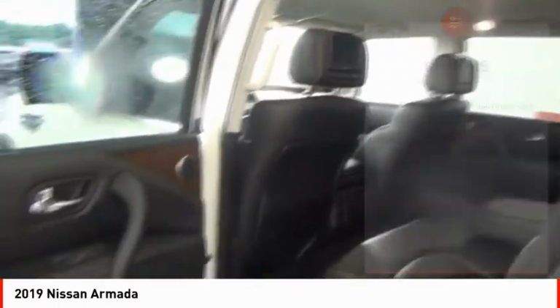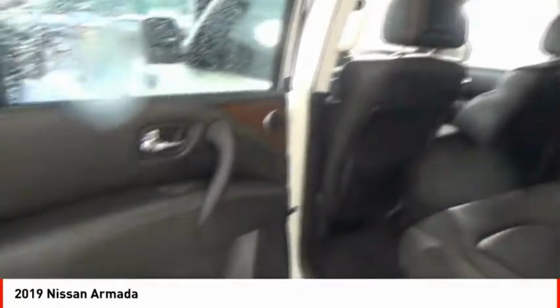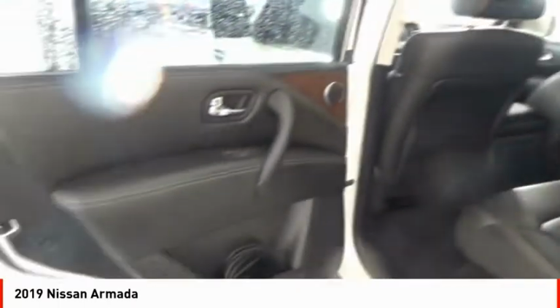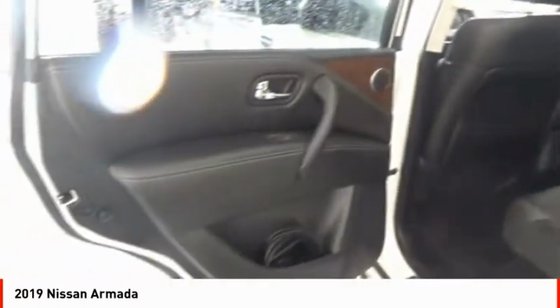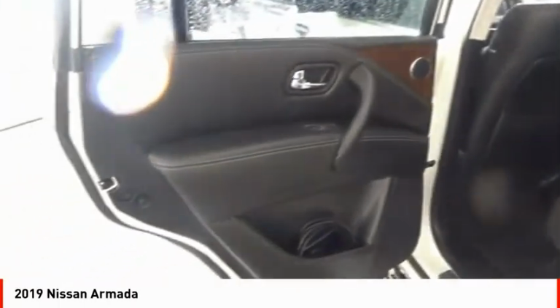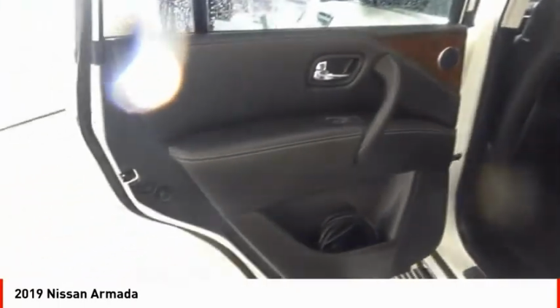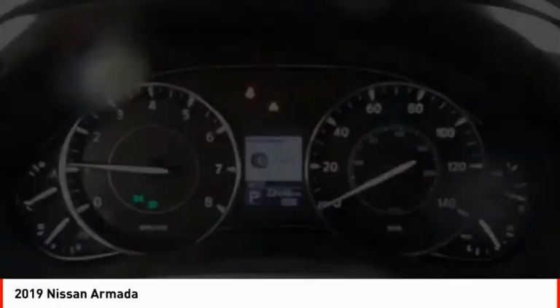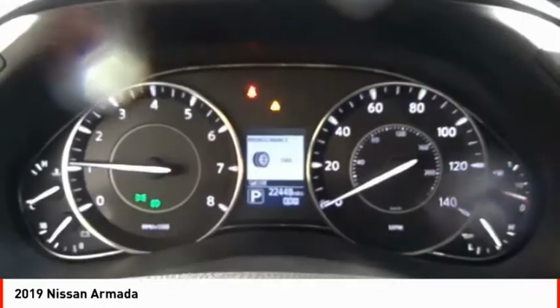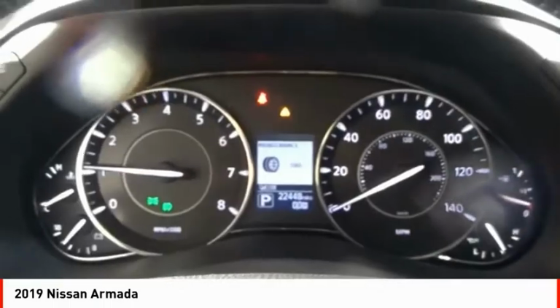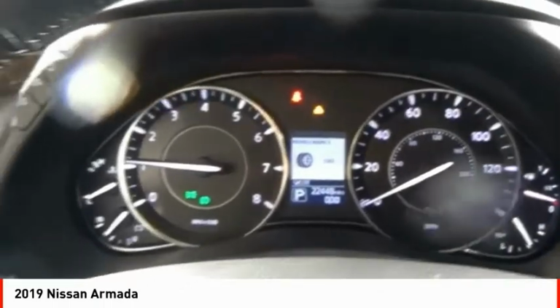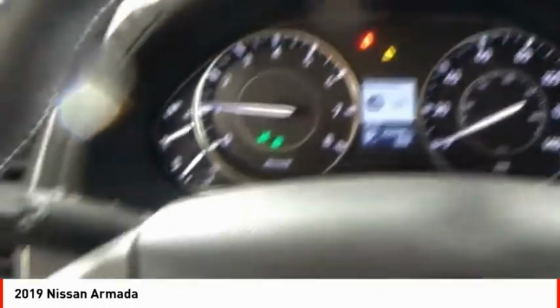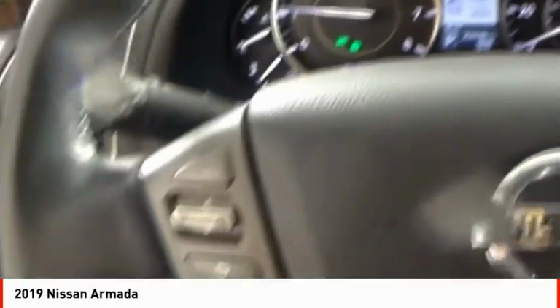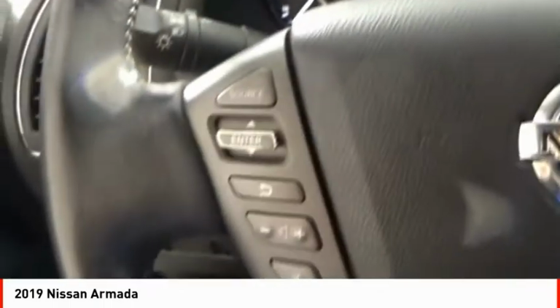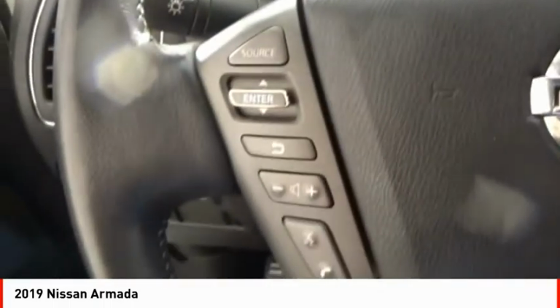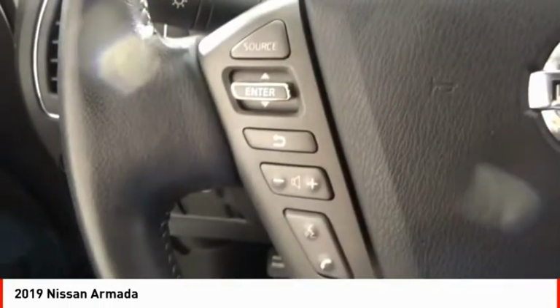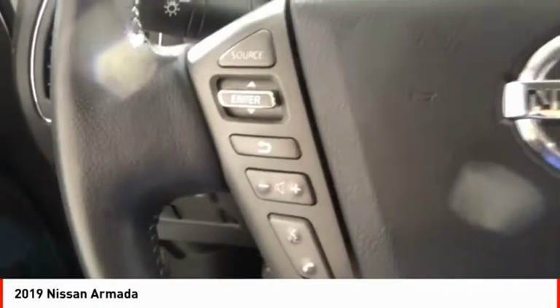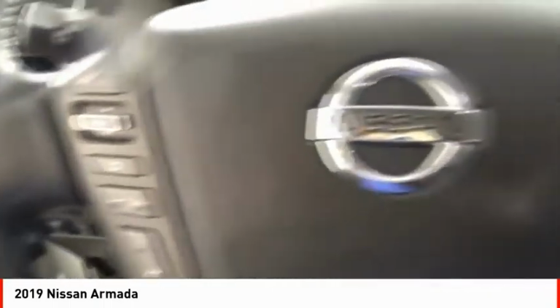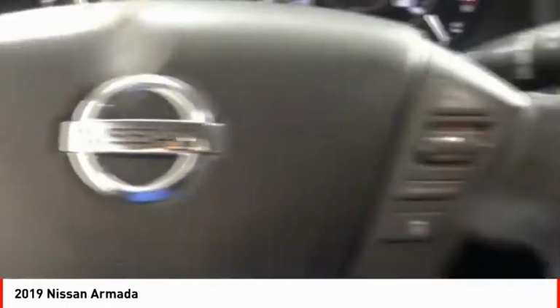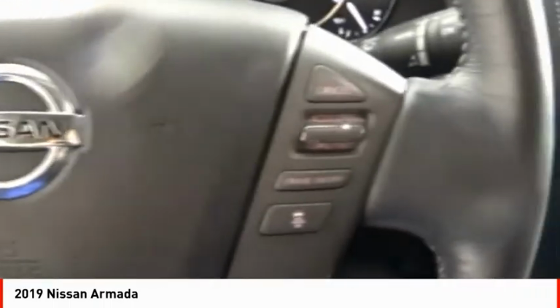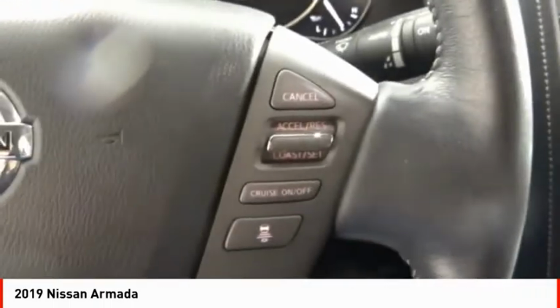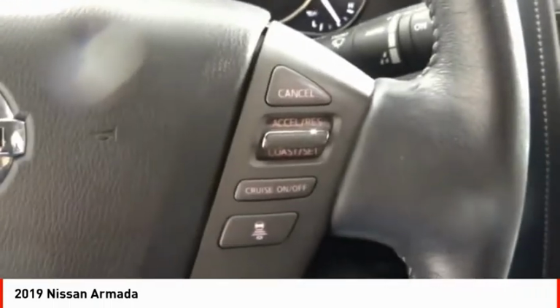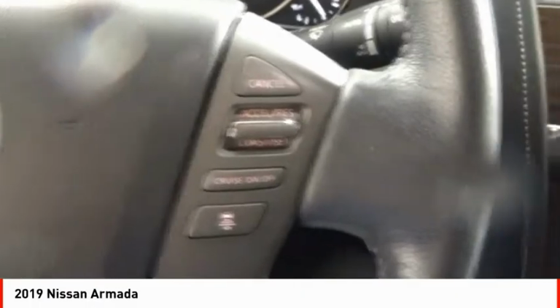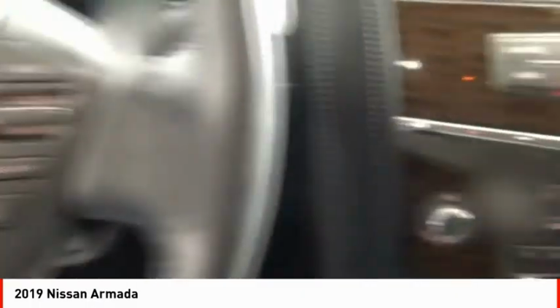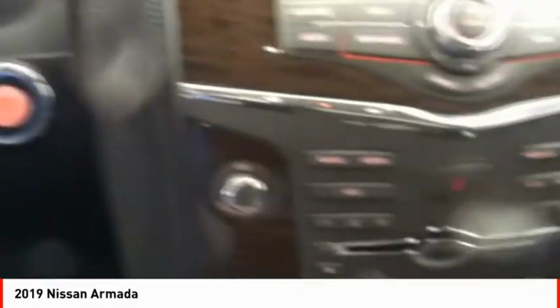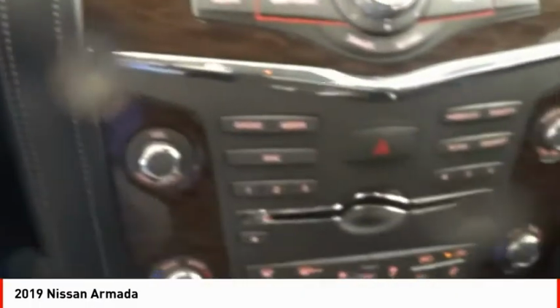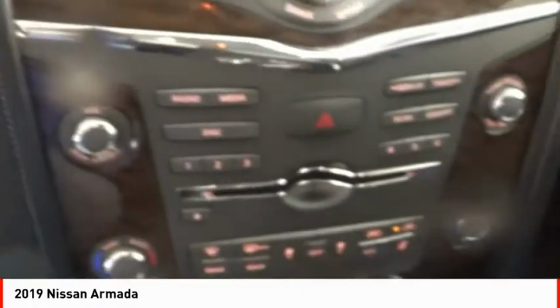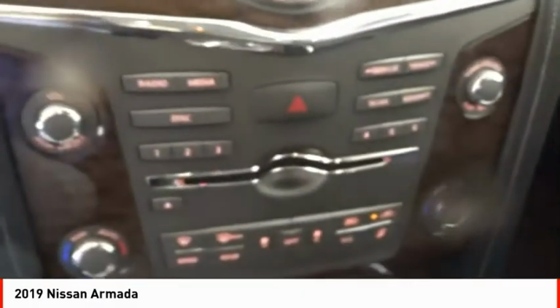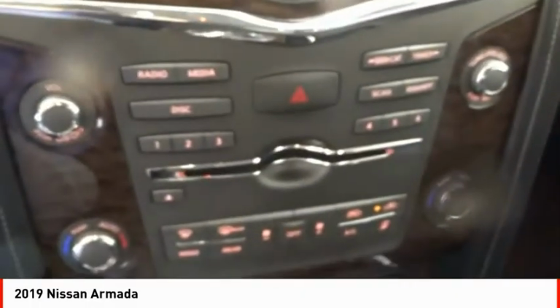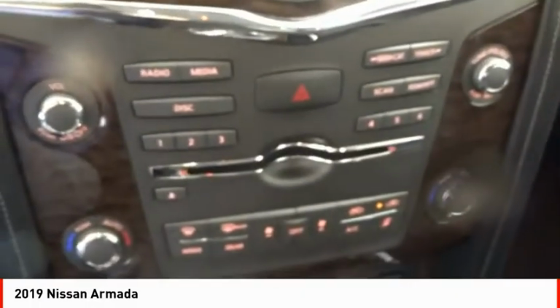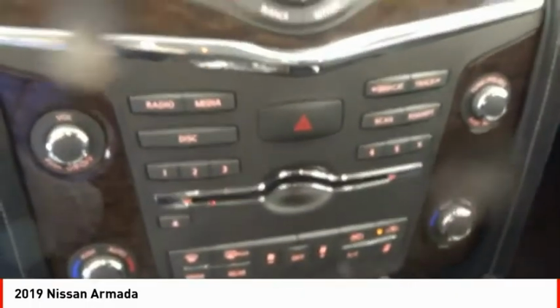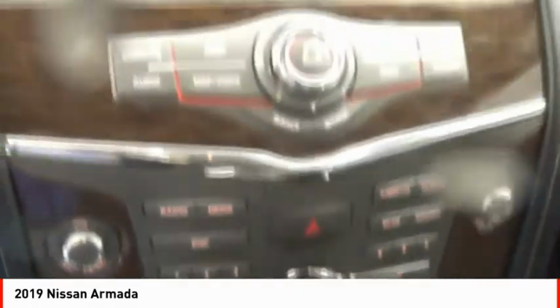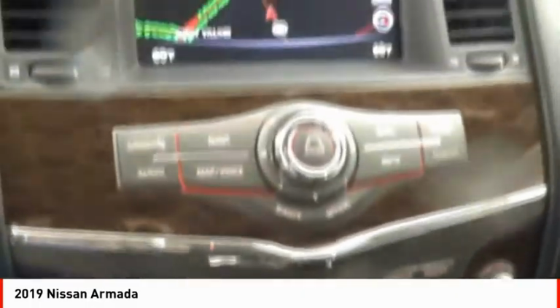Front suspension type: double wishbones. Front suspension type: strut. Fog lights, braking assist. A vehicle like this doesn't come along every day. Come in and get it before someone else does.